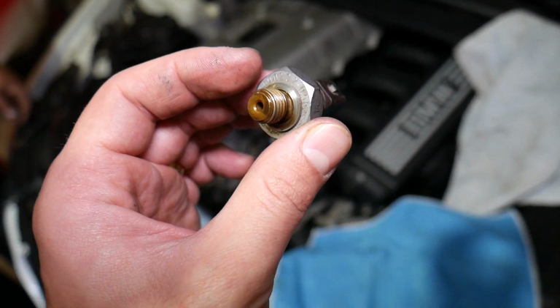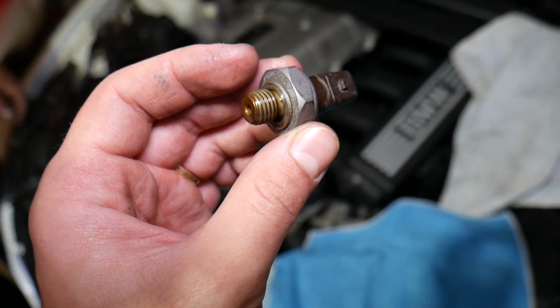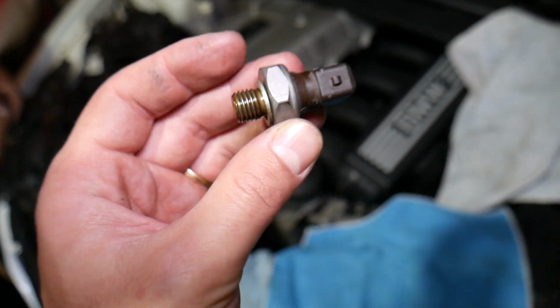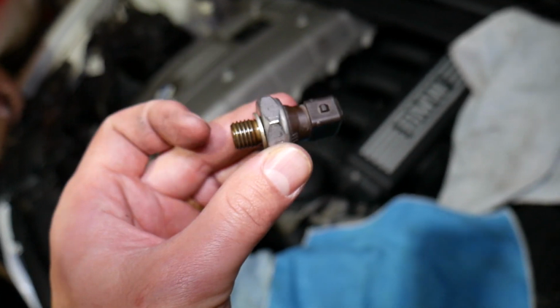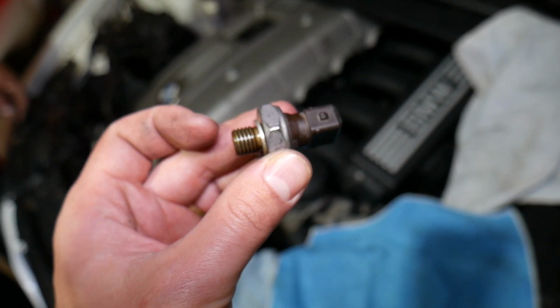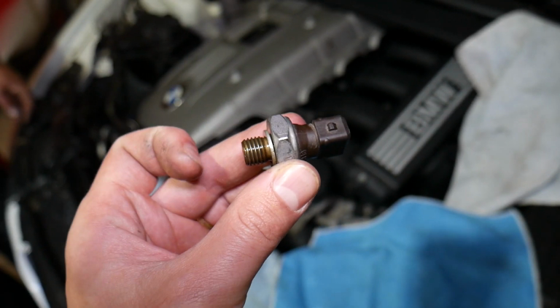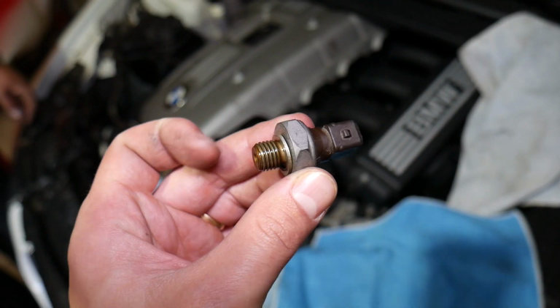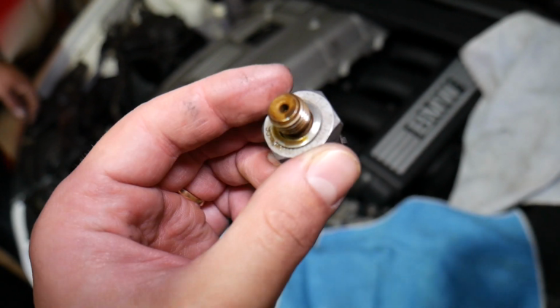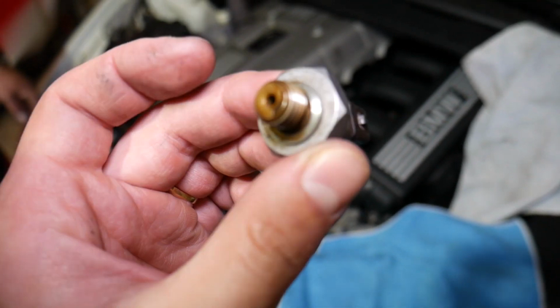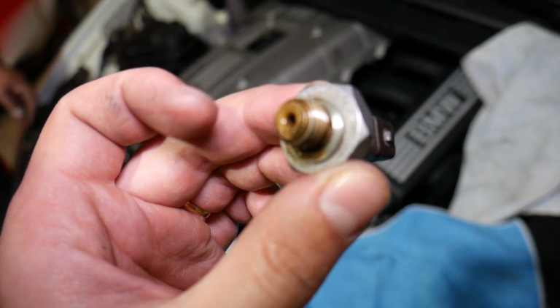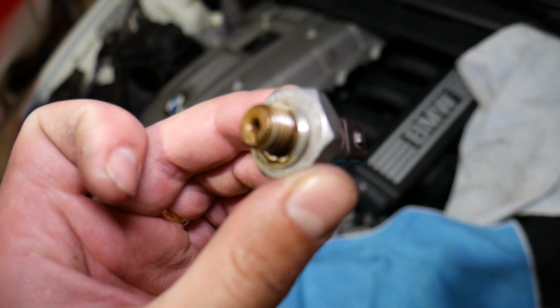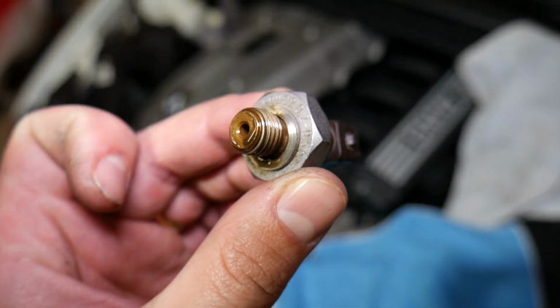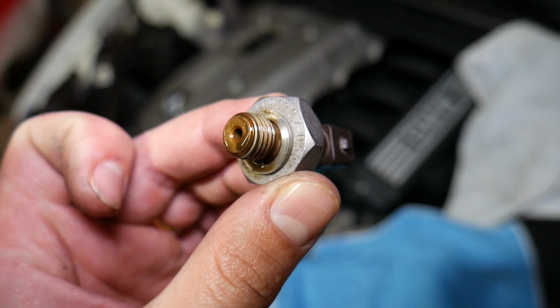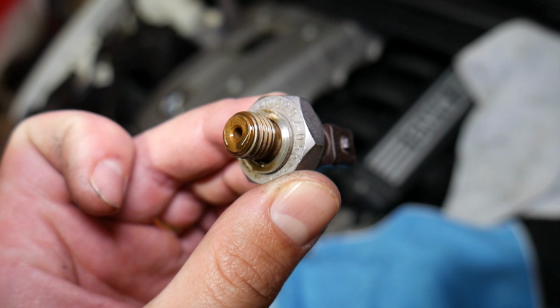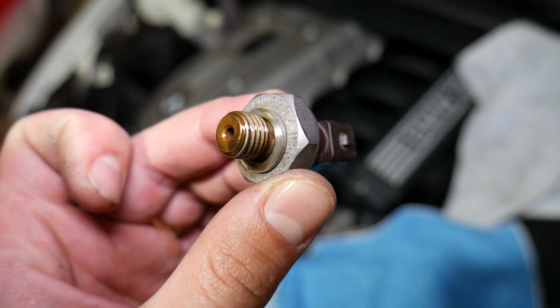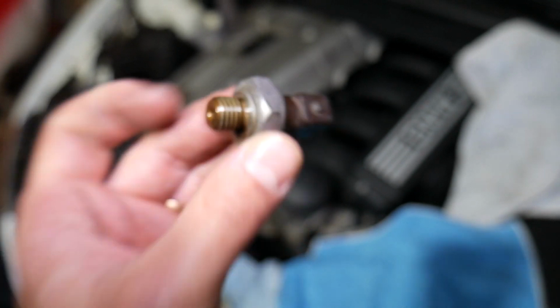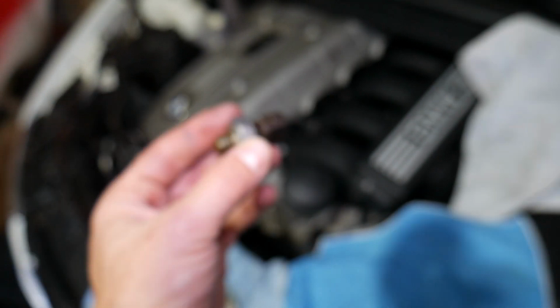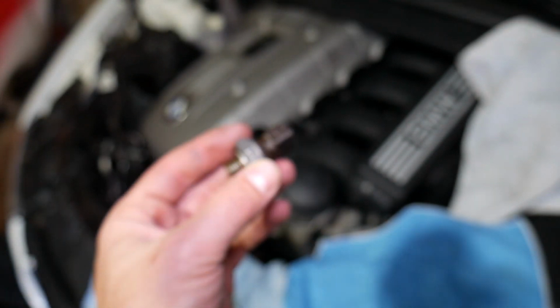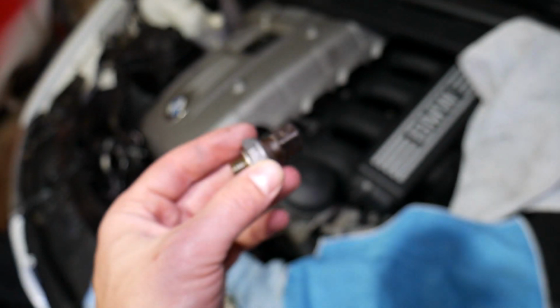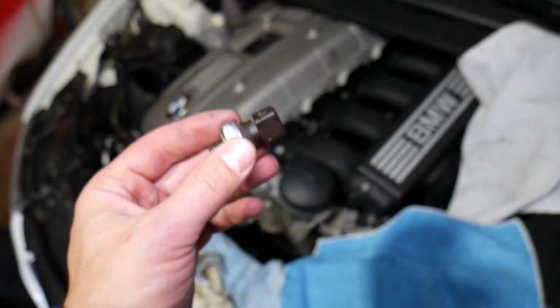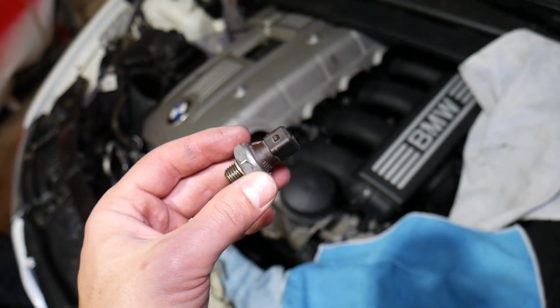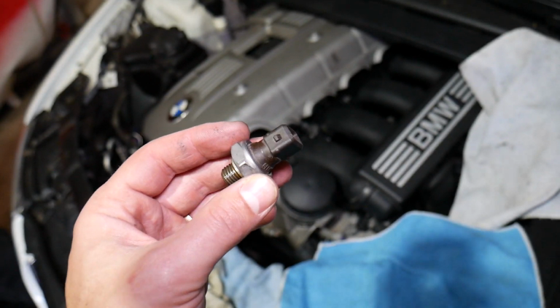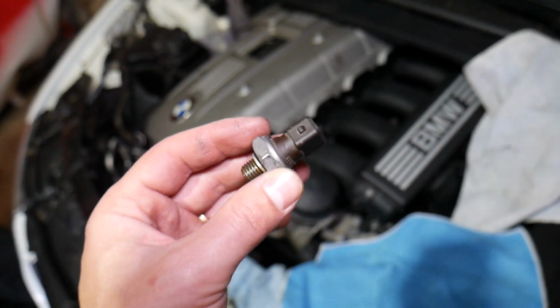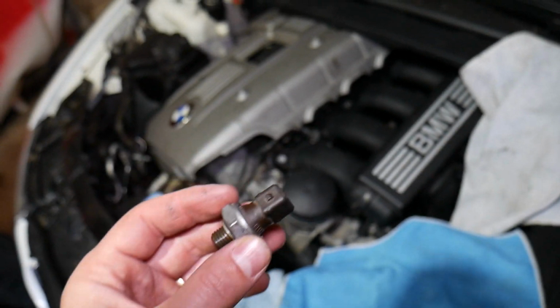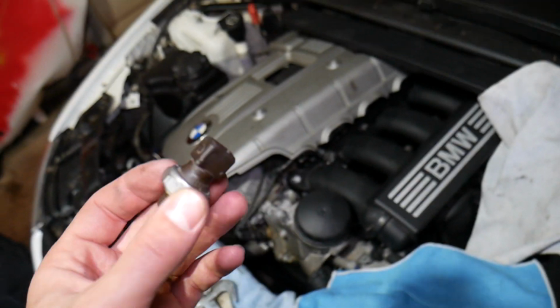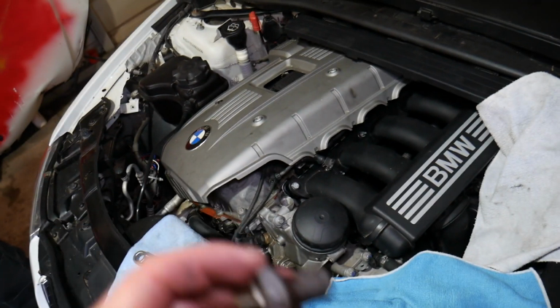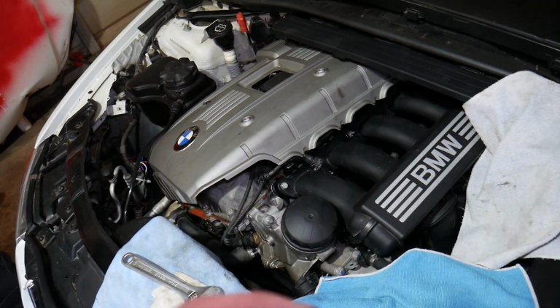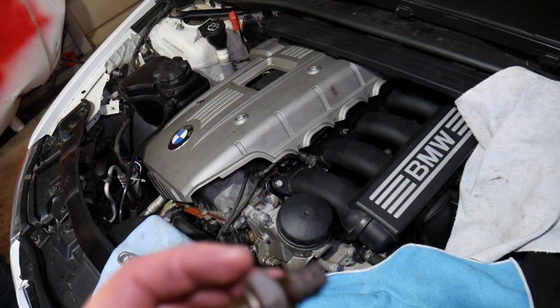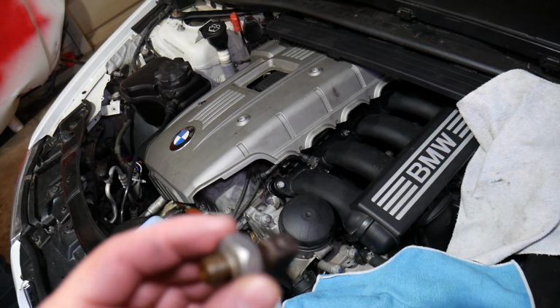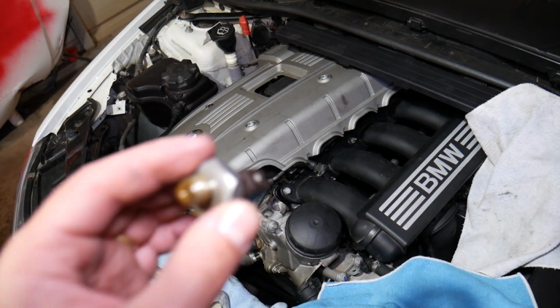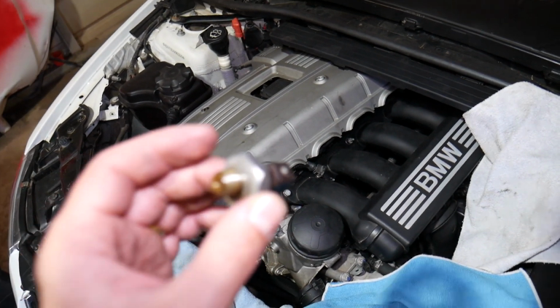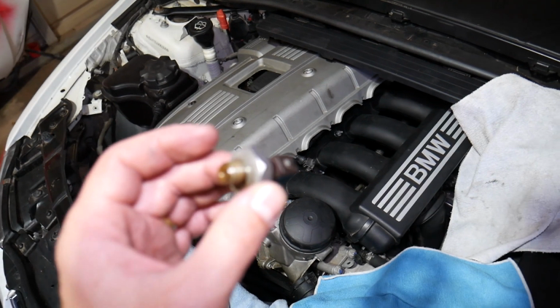All you have to do is grab the new one, screw it back in, get it tight, and insert the wire and you're ready to go. Hopefully the video will be helpful to any of you trying to figure this thing out.